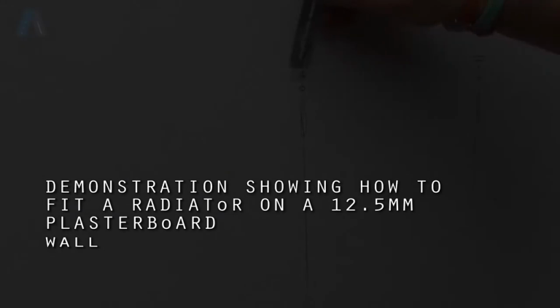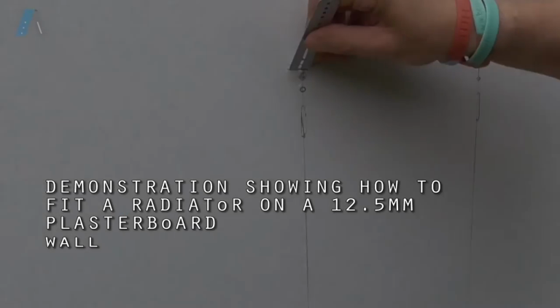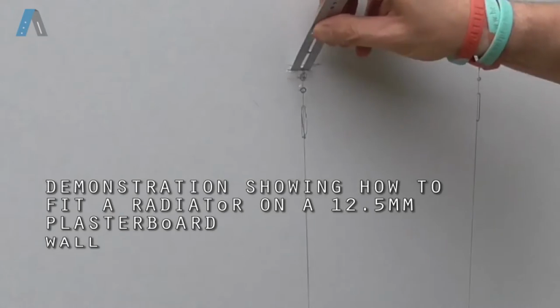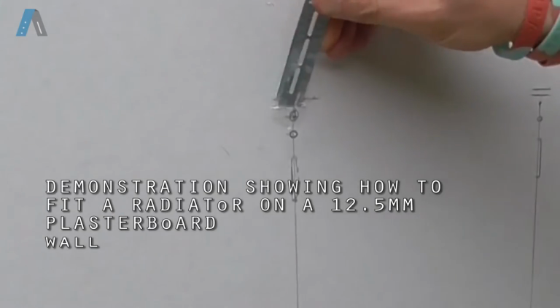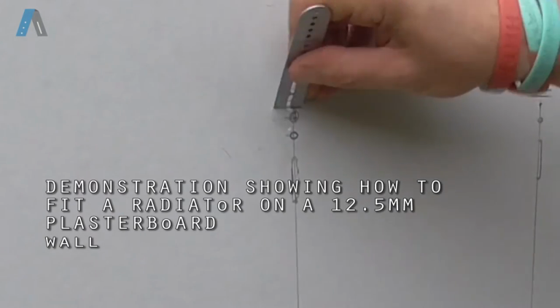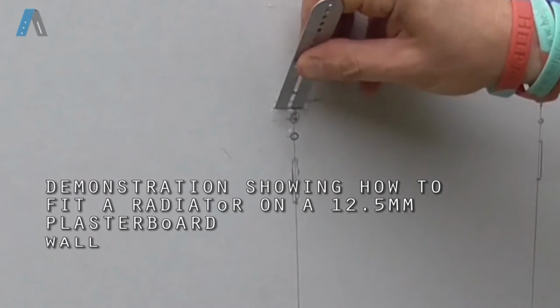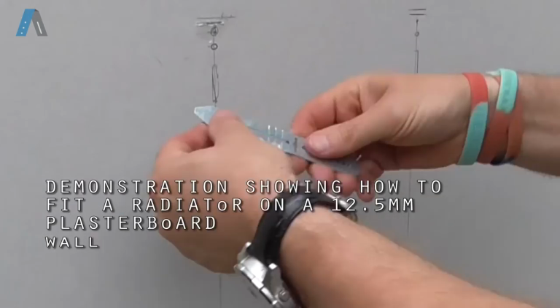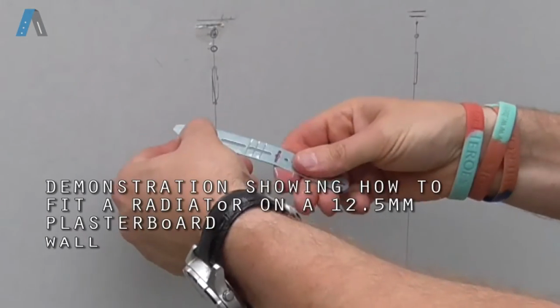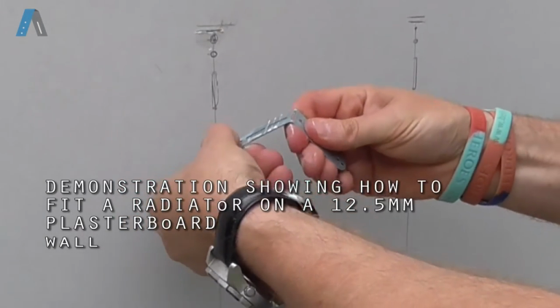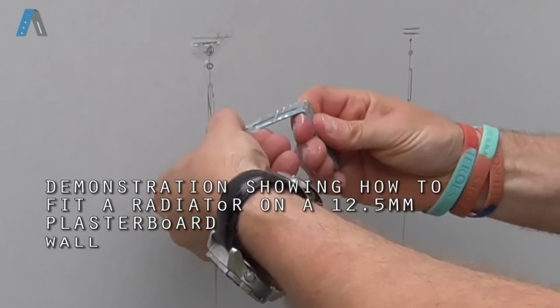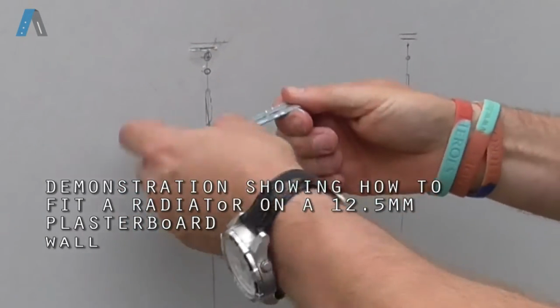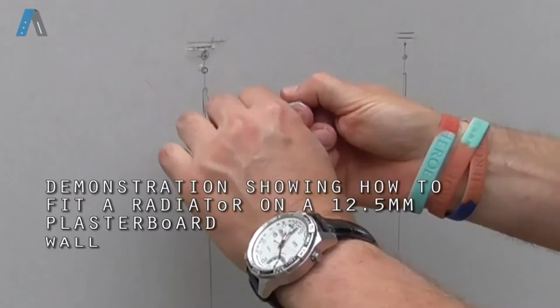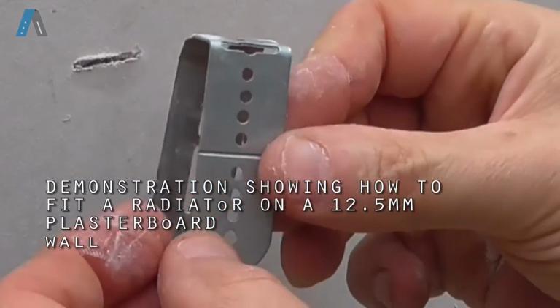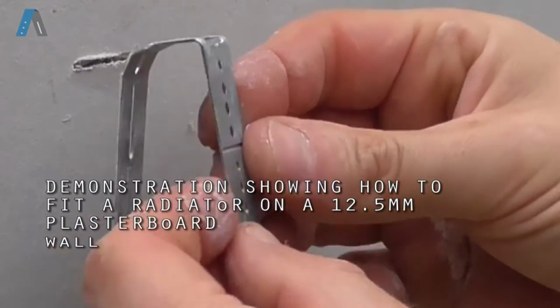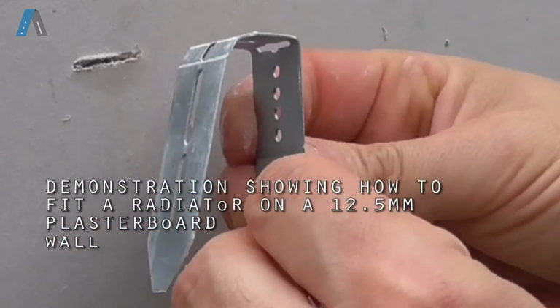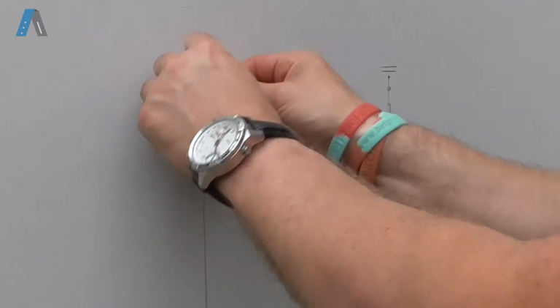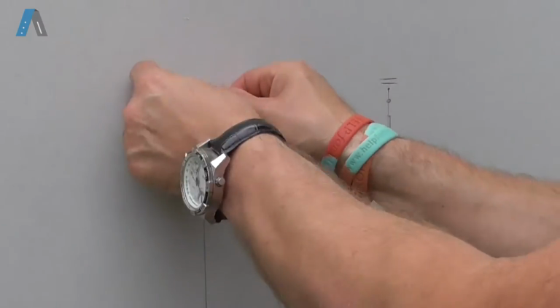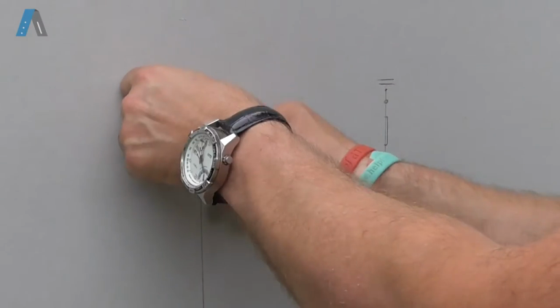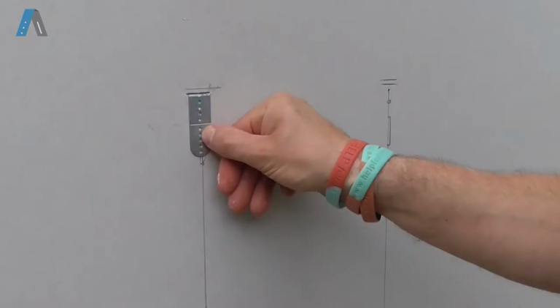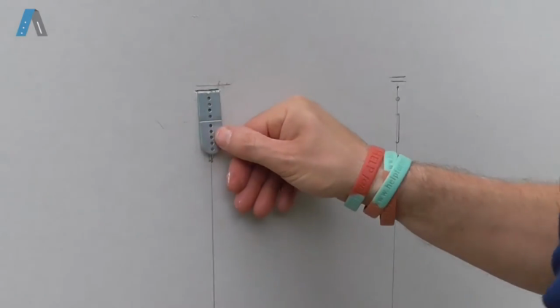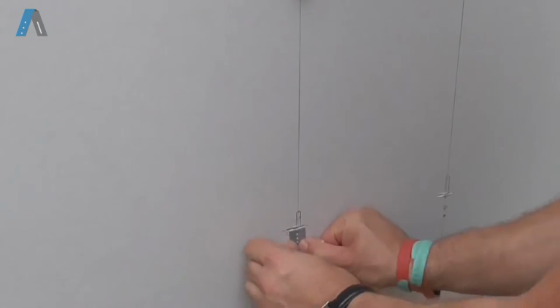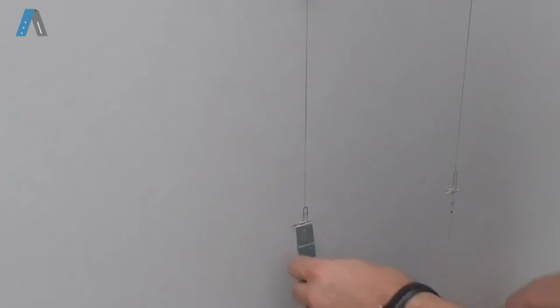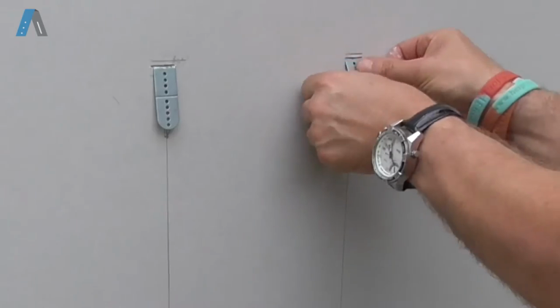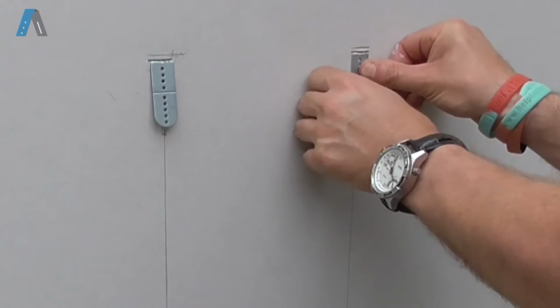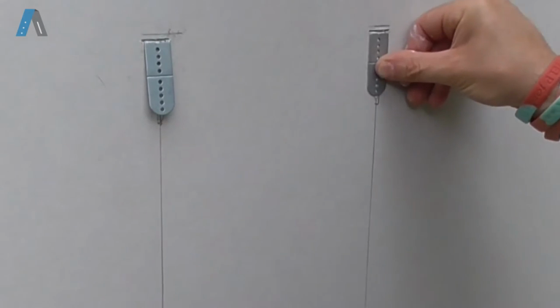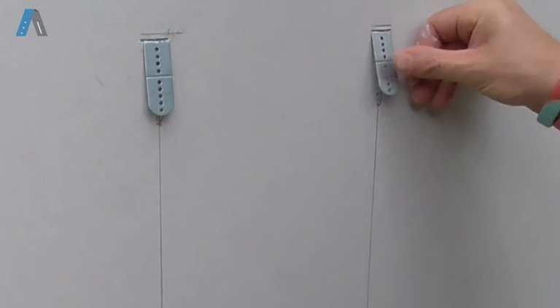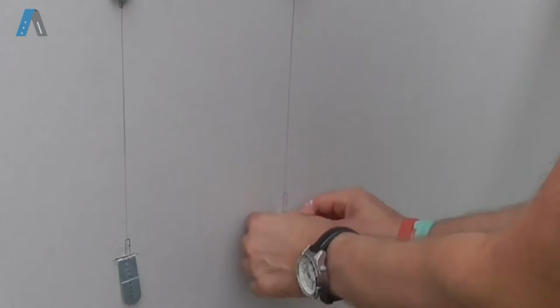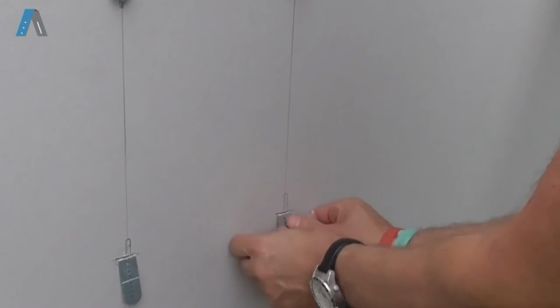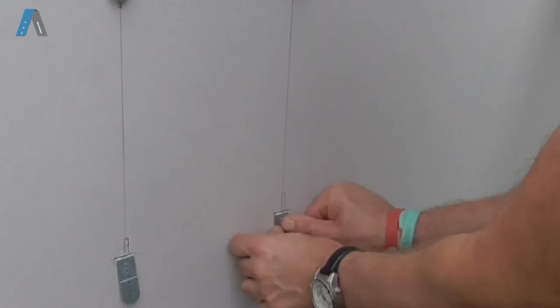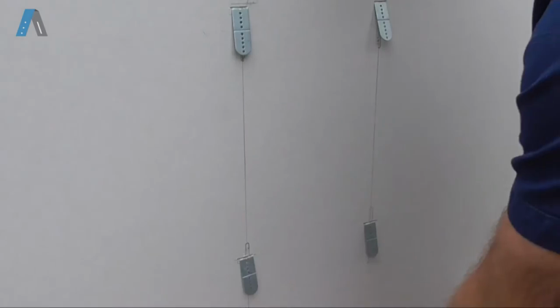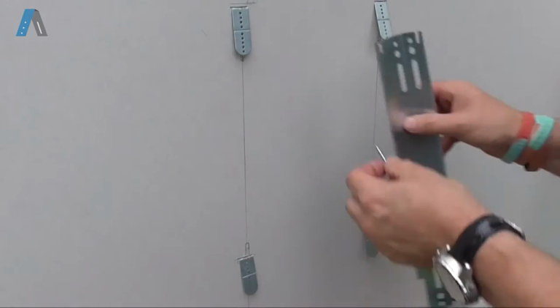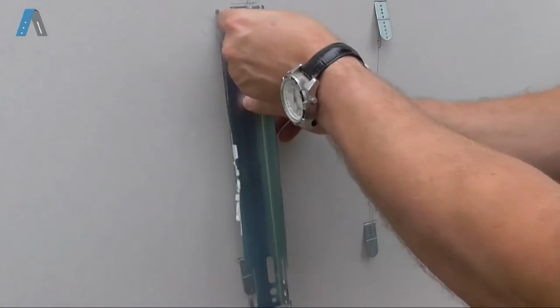Make an angled slot into the plasterboard wall. Bend the blade fixer into a u-shape, then insert it at an angle into position. Repeat the process until all blade fixers are in the correct place.